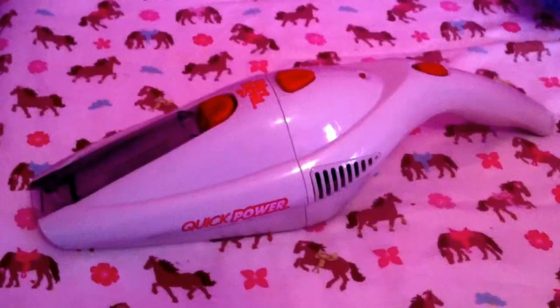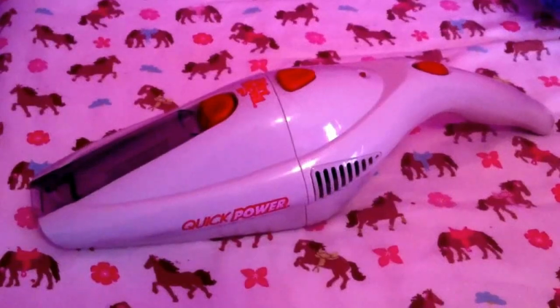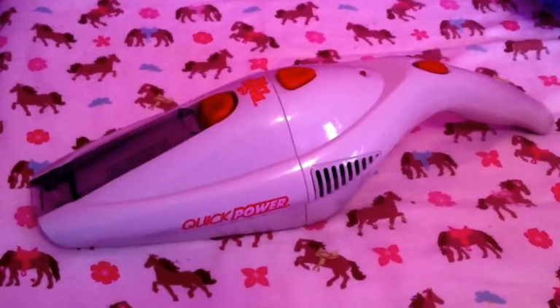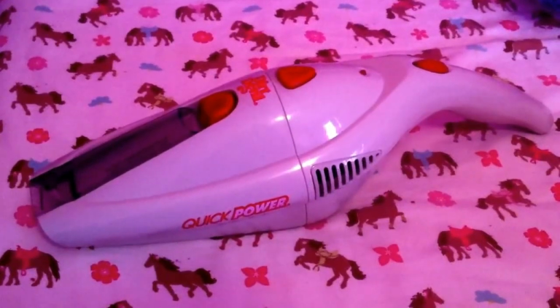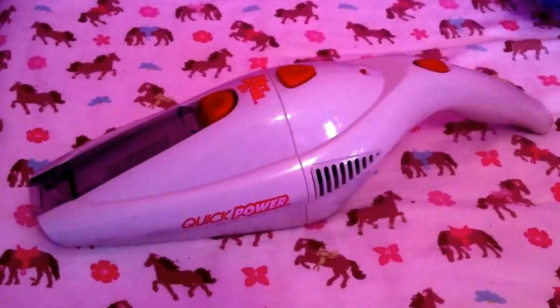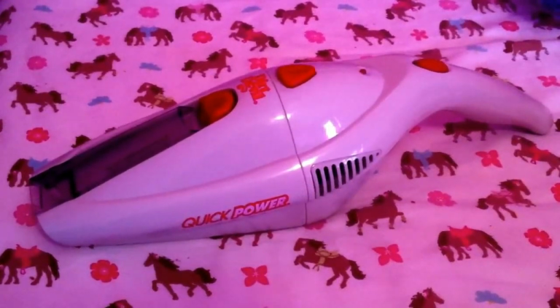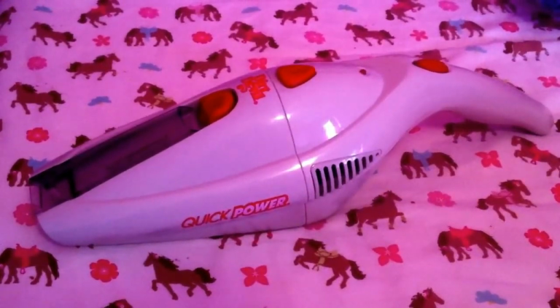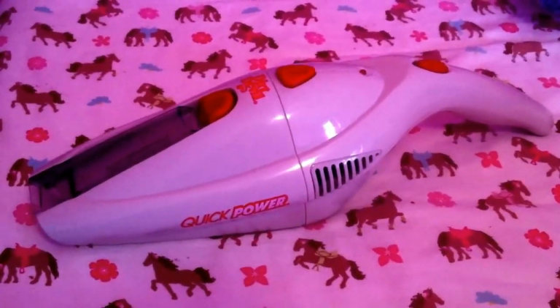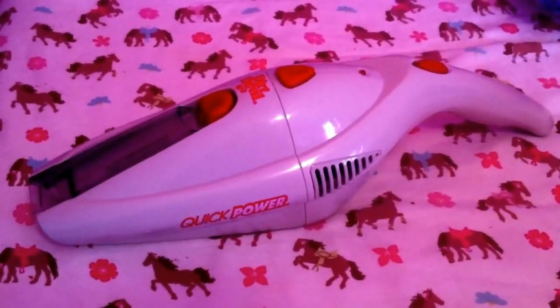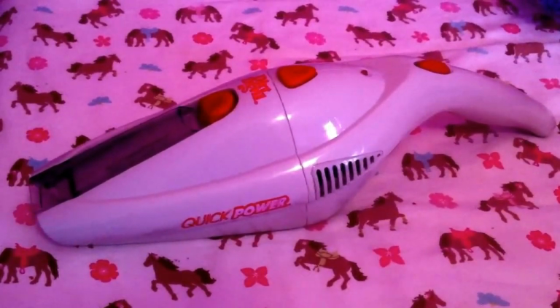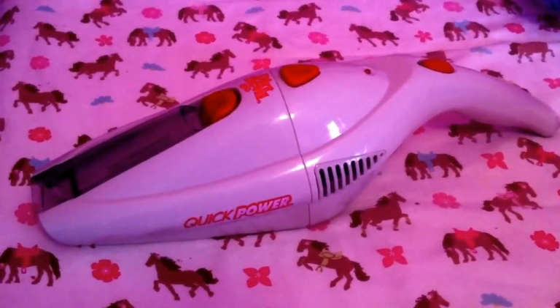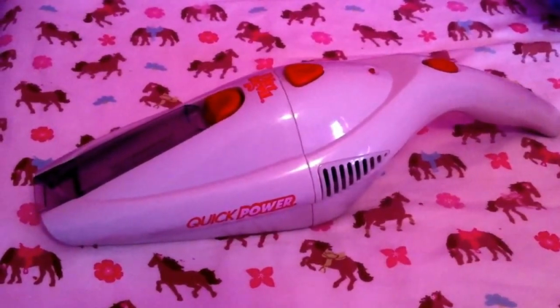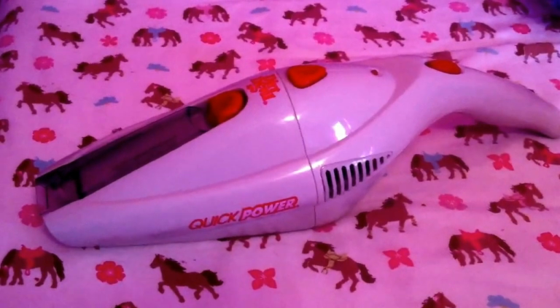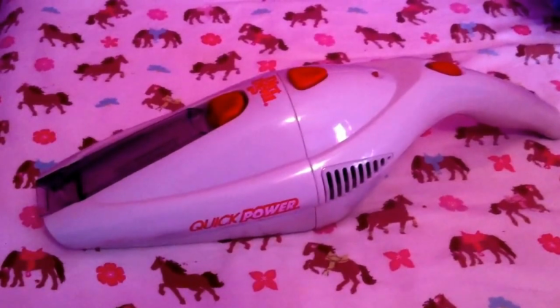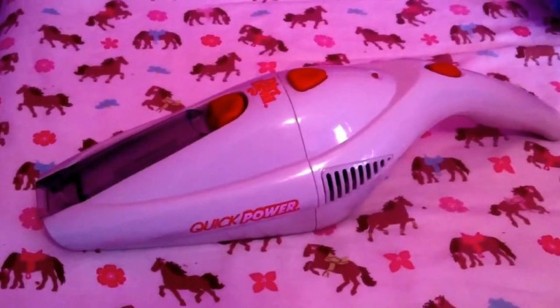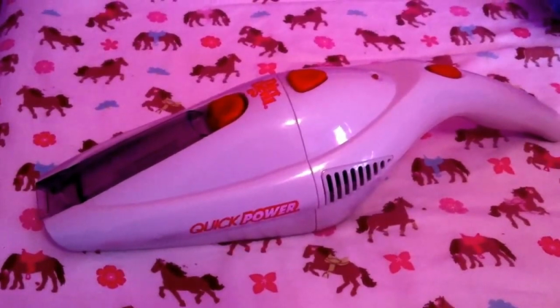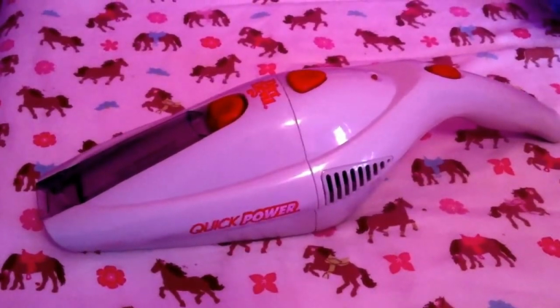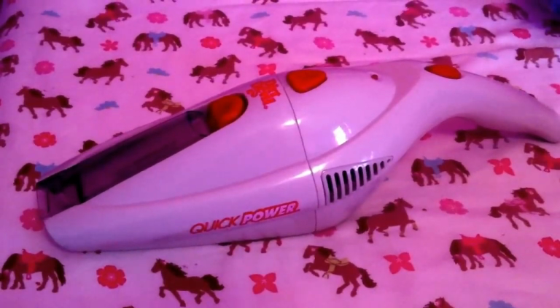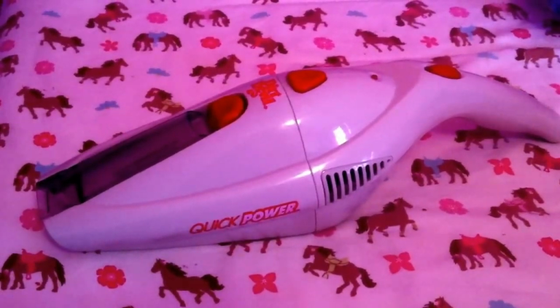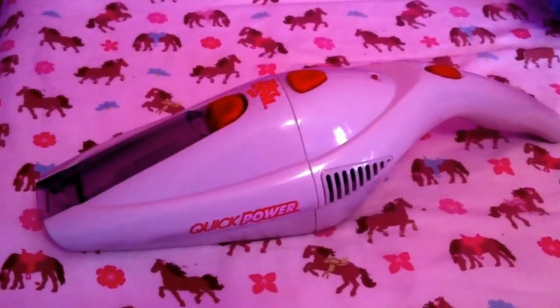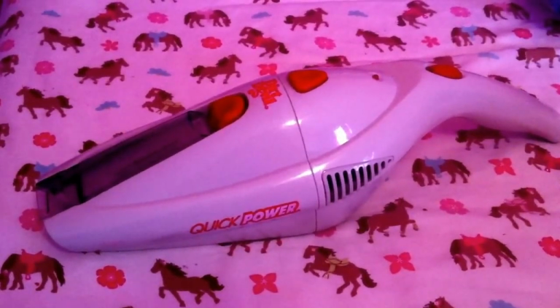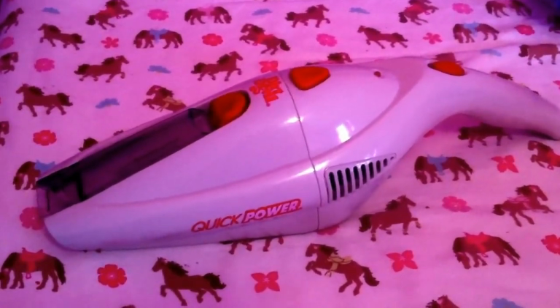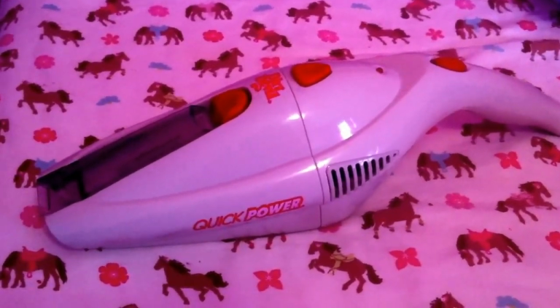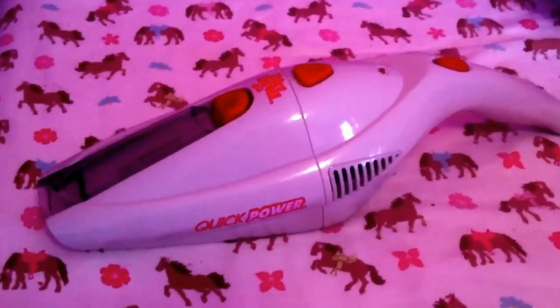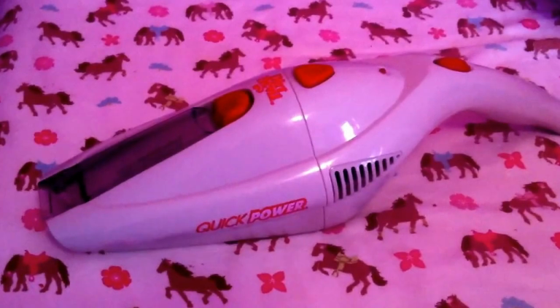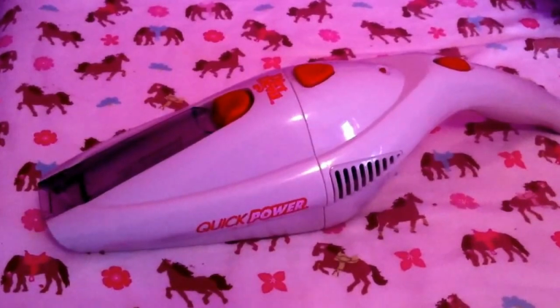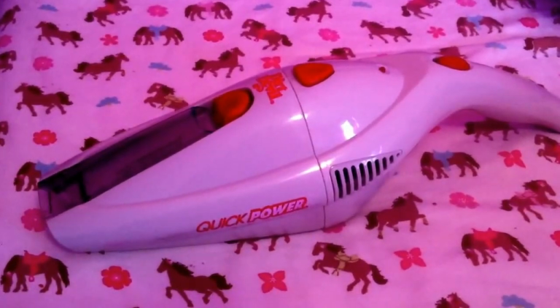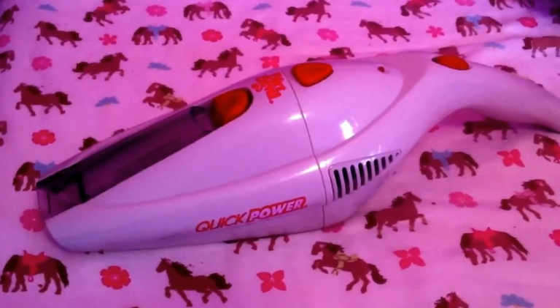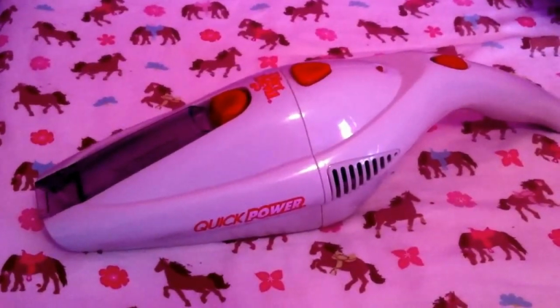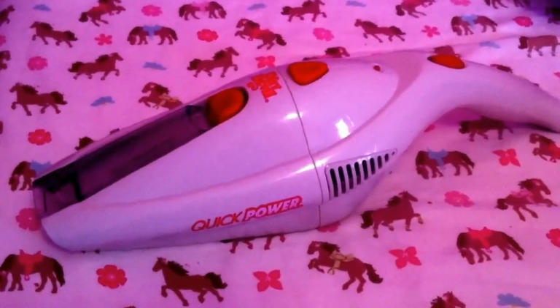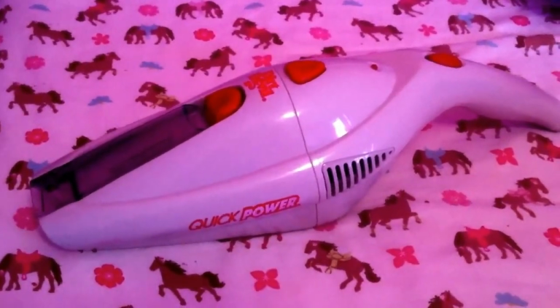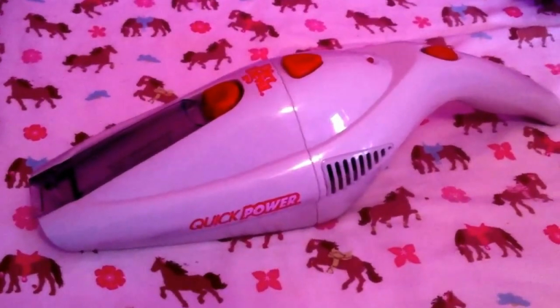Hi everyone, I wanted to talk about this Dirt Devil Scorpion Quick Power Handheld Vac. I got this at Walmart — I think it was like 15 bucks. And I wanted to show you how it works and then some of the features about it.